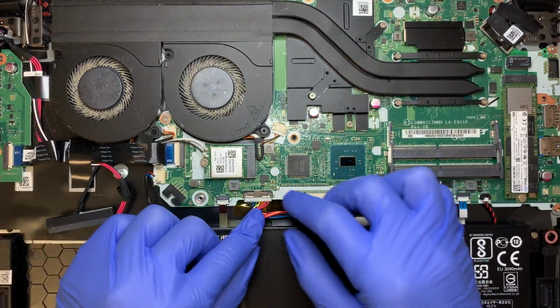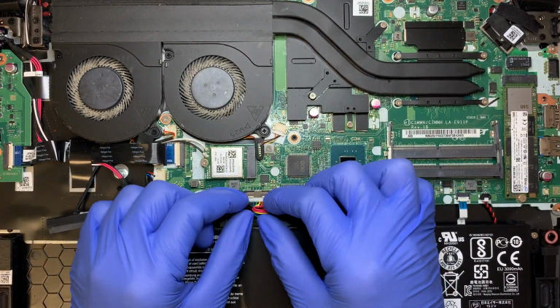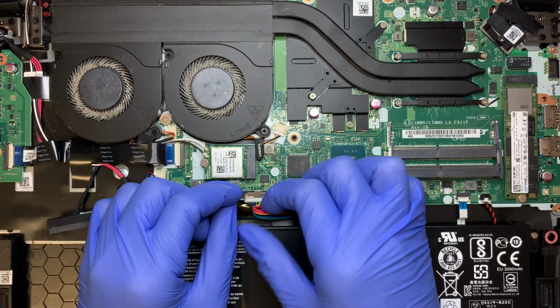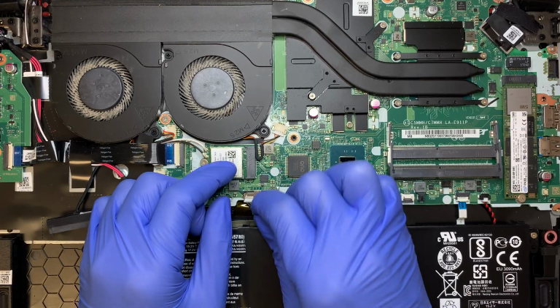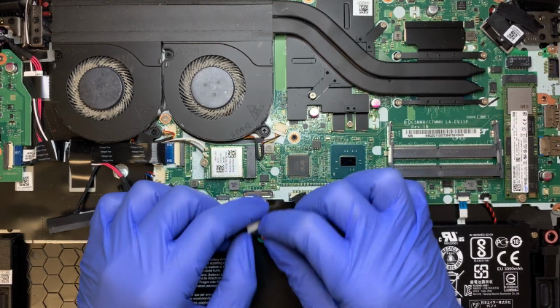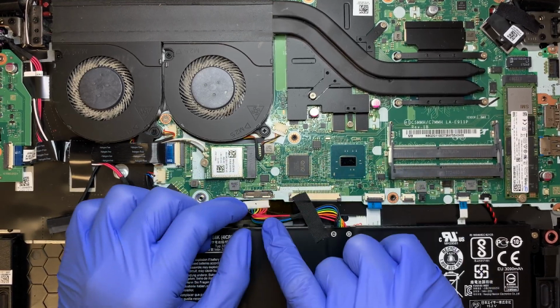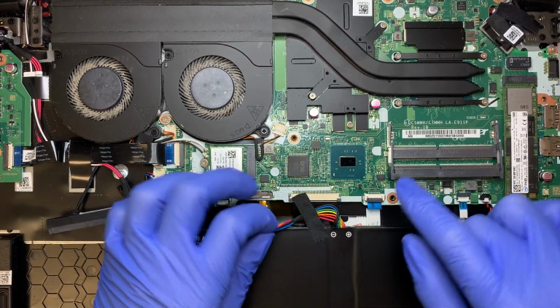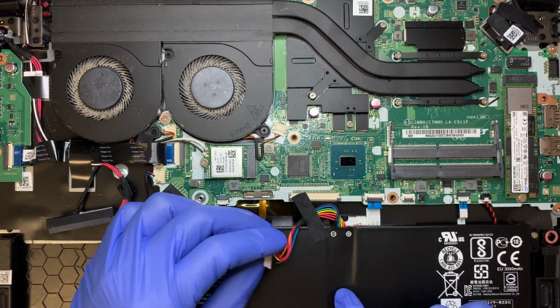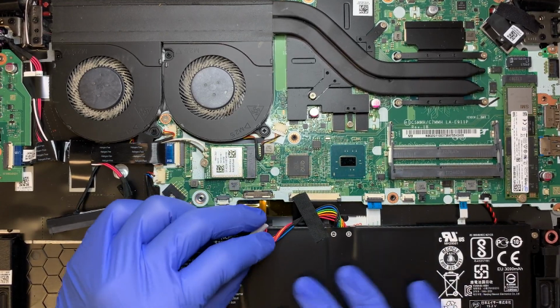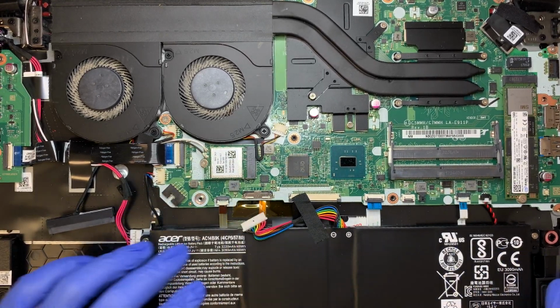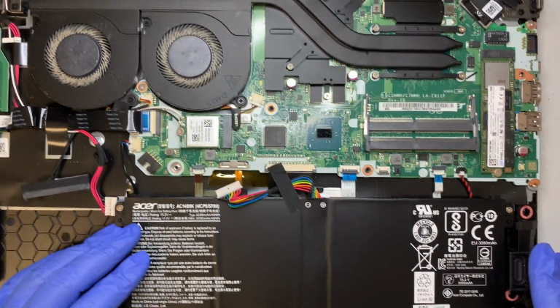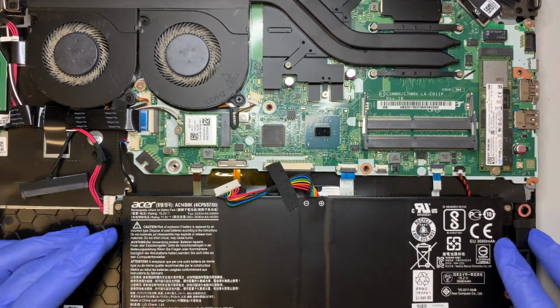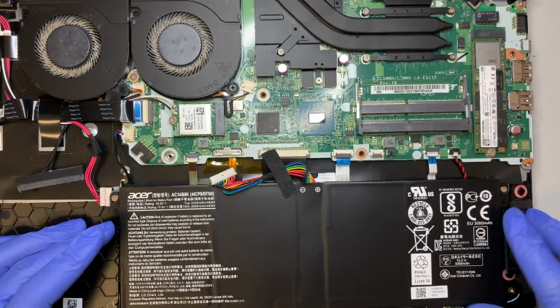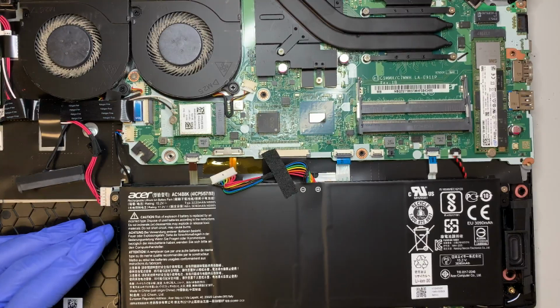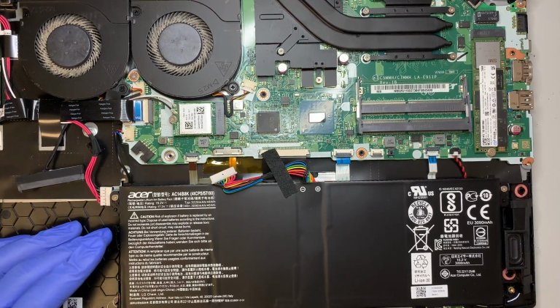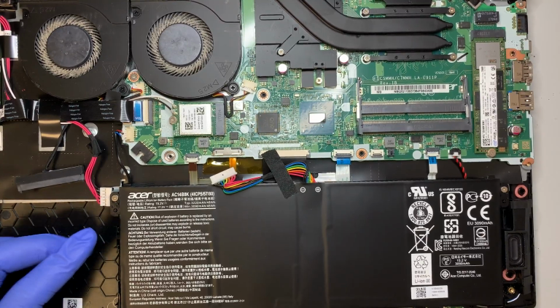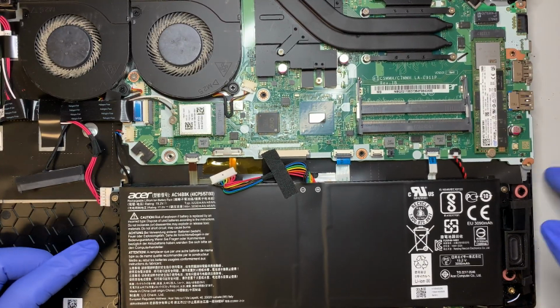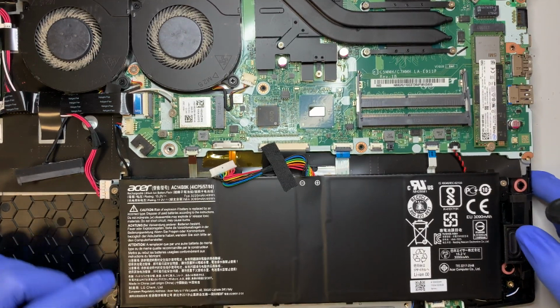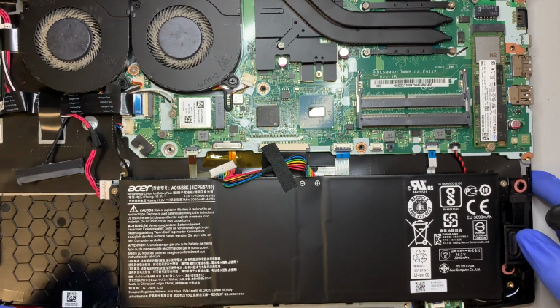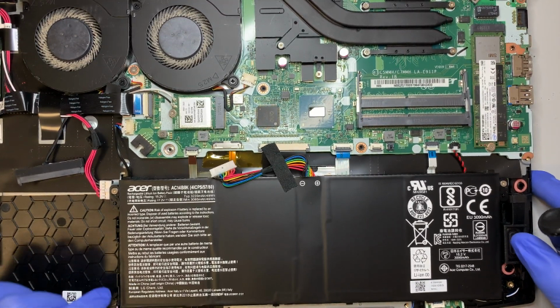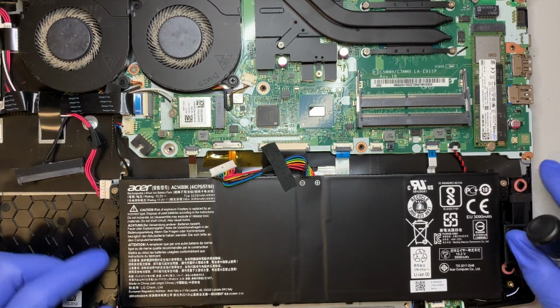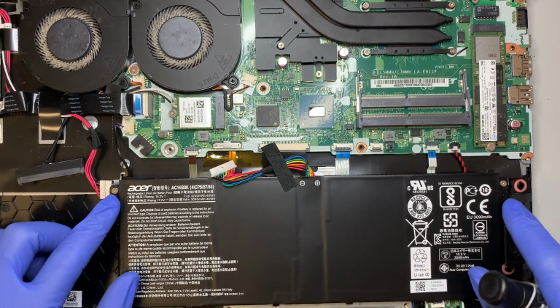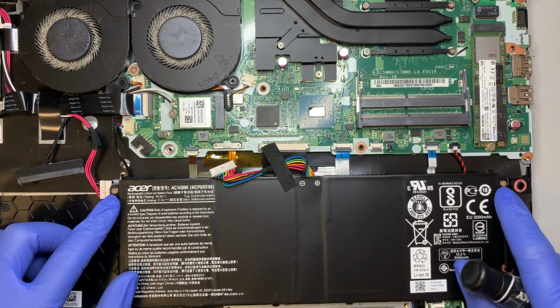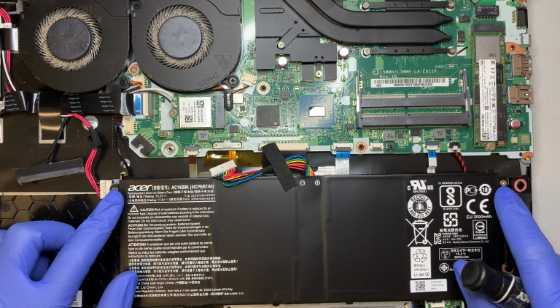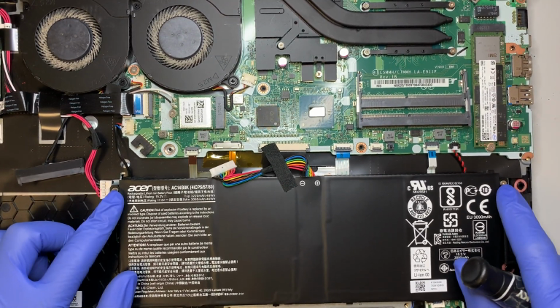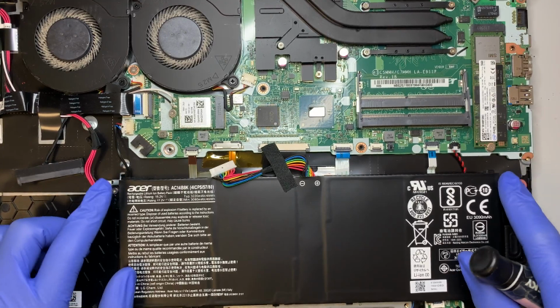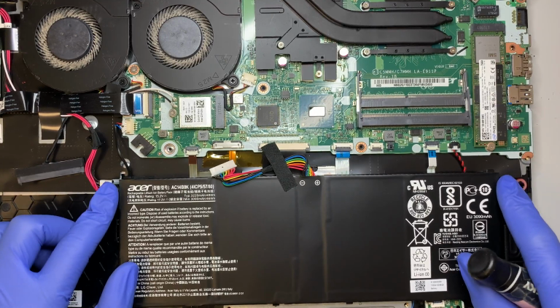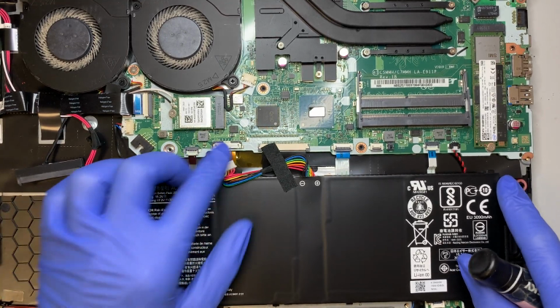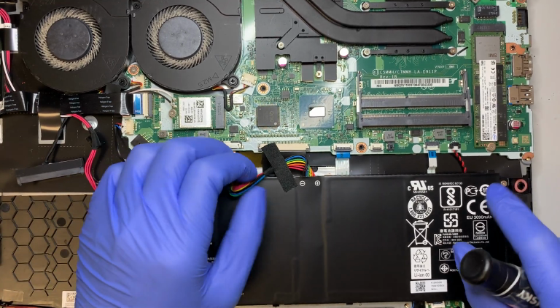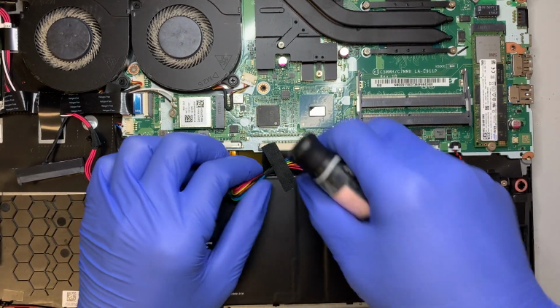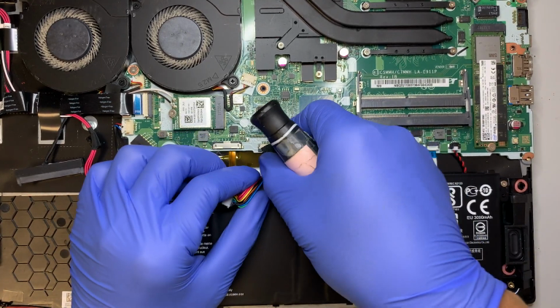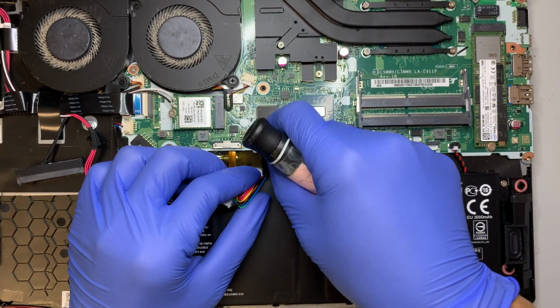Let's go ahead and disconnect the battery. The battery has two screws holding it in place — one and two. Remove those two screws and that's how you get the battery out.